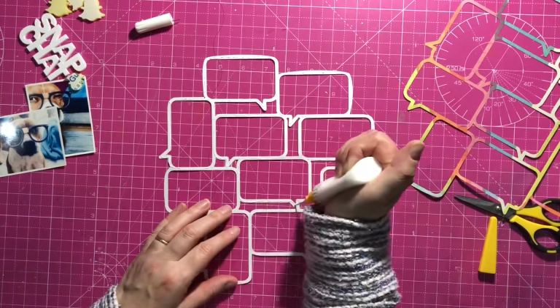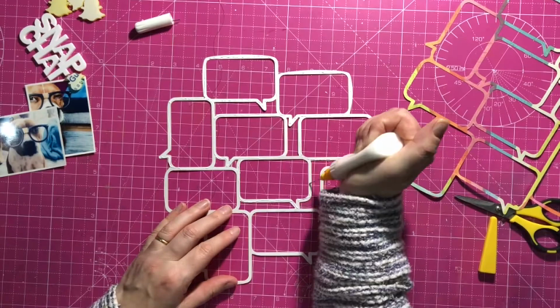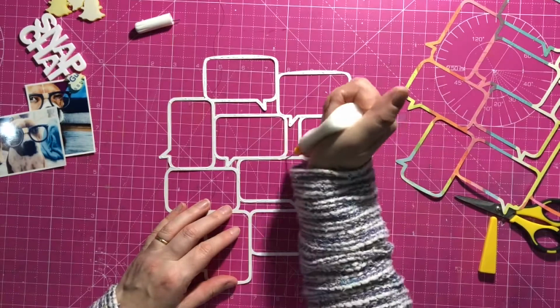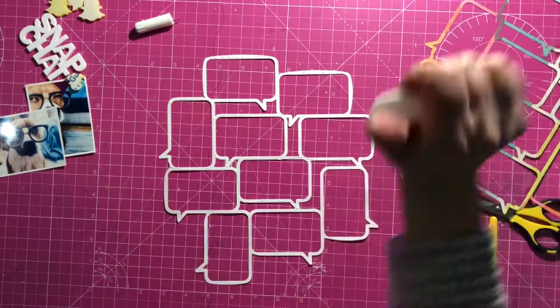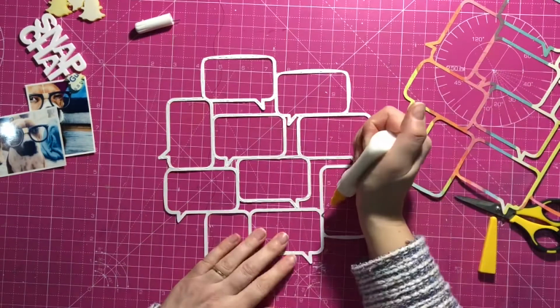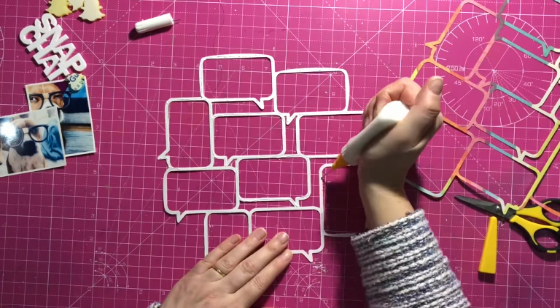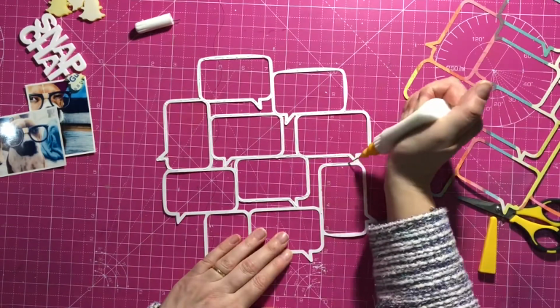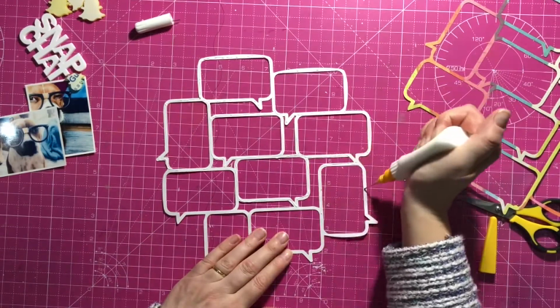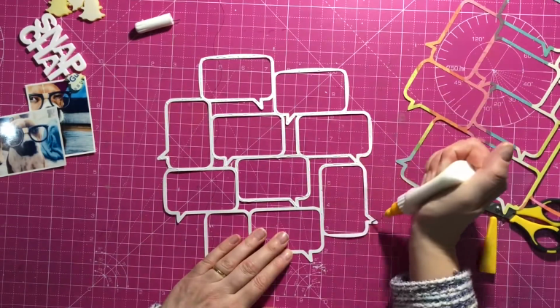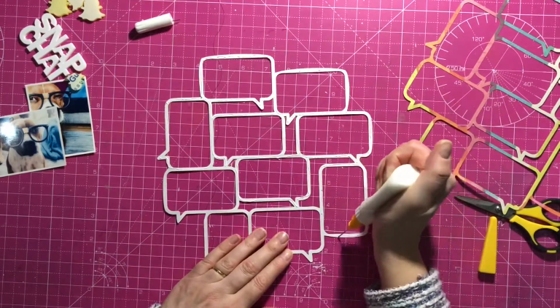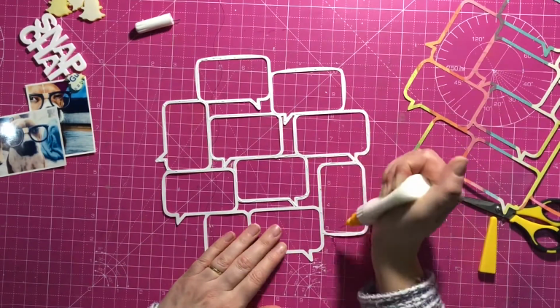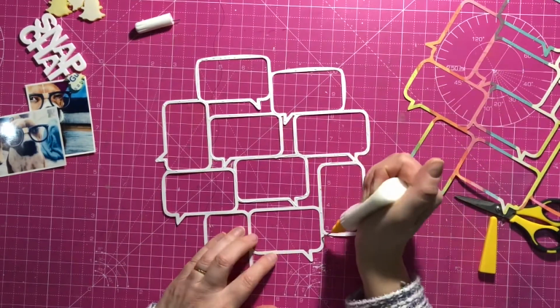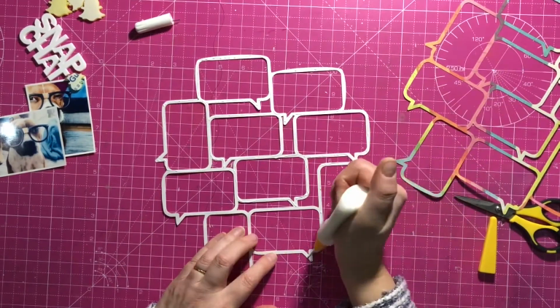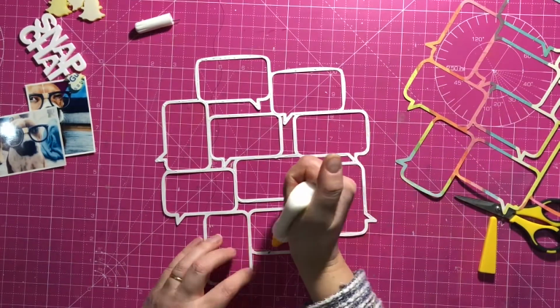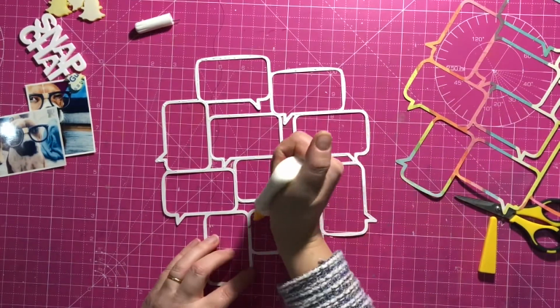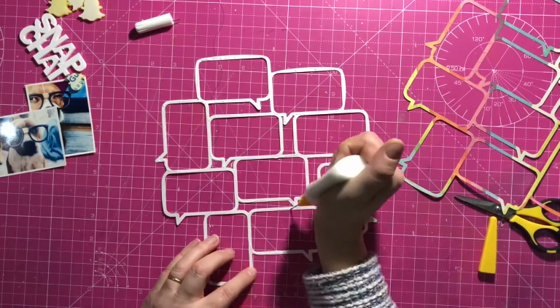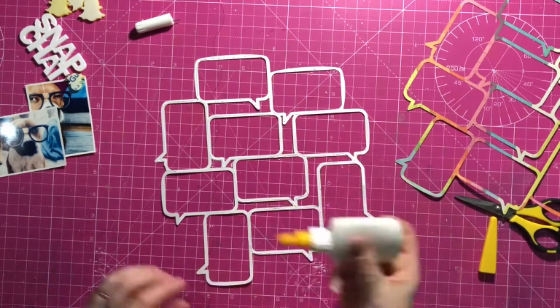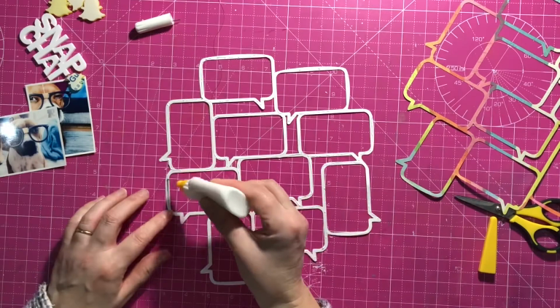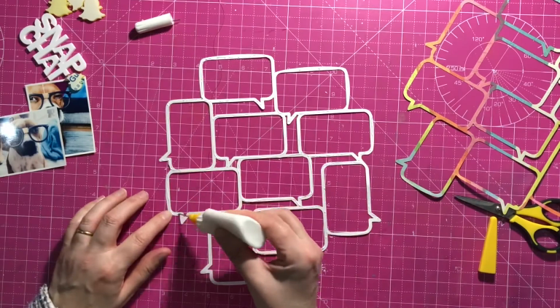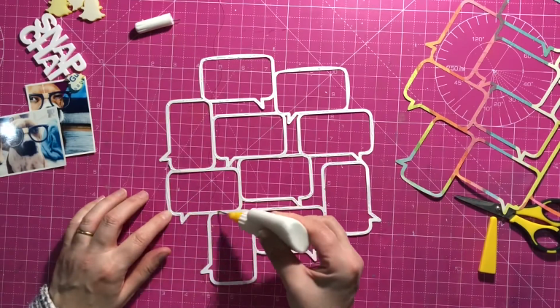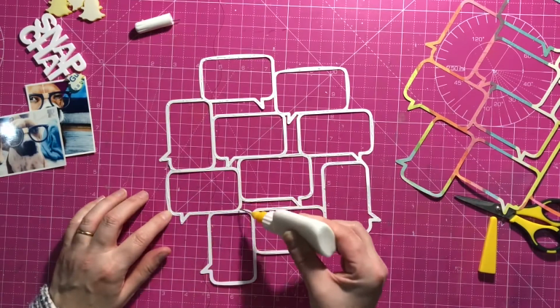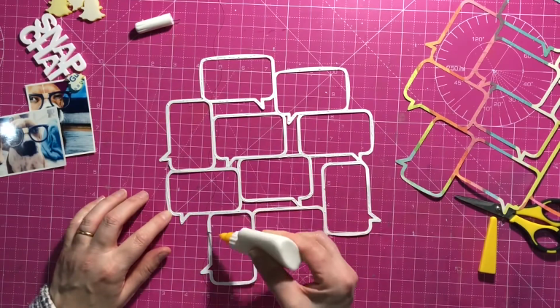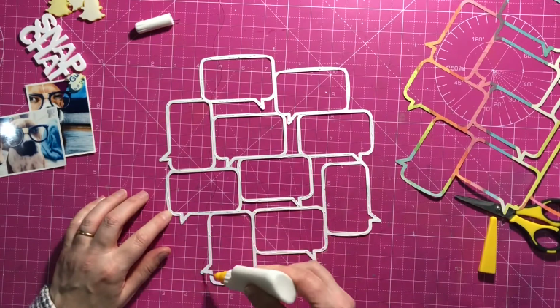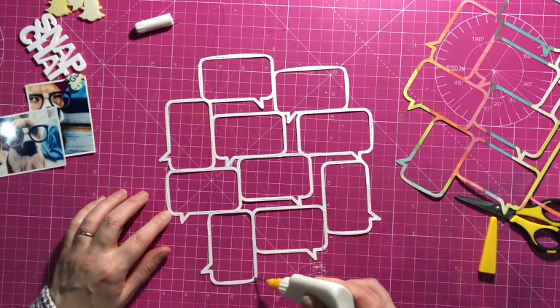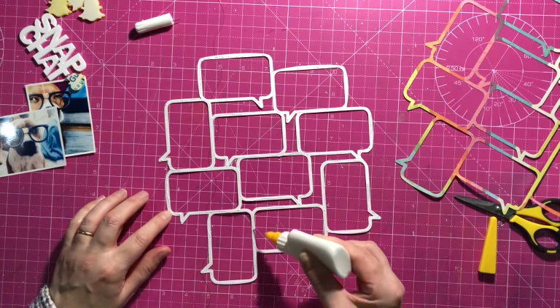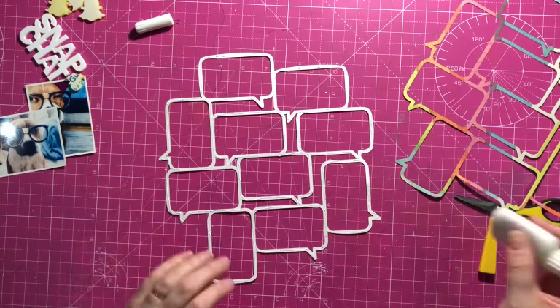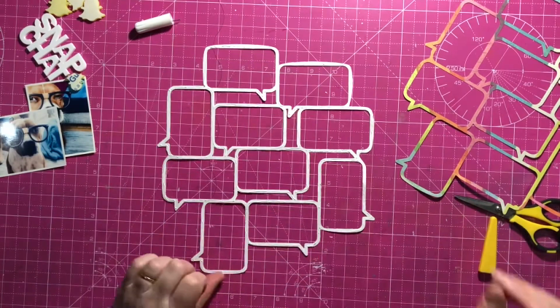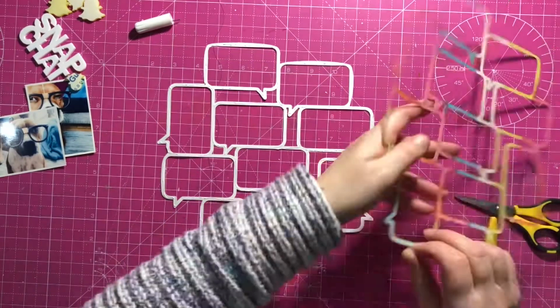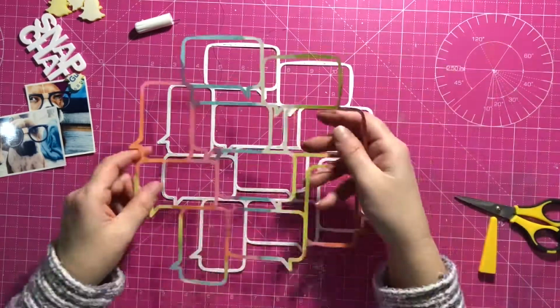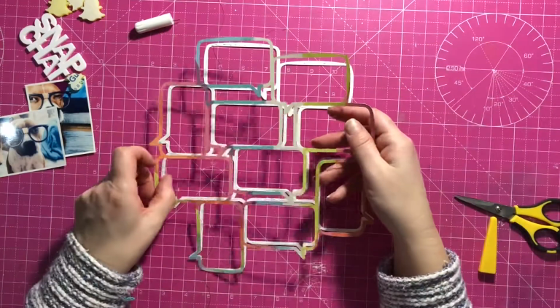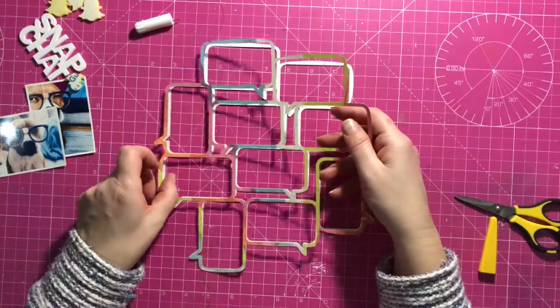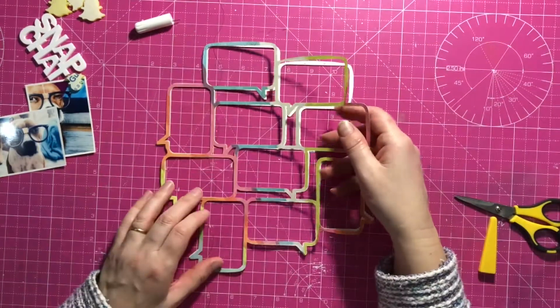I didn't really need to do that in the end, but as I cut it I thought I may as well. Those white speech bubbles I didn't use, but I can keep them — they're perfectly cut, I can keep them for a future project.